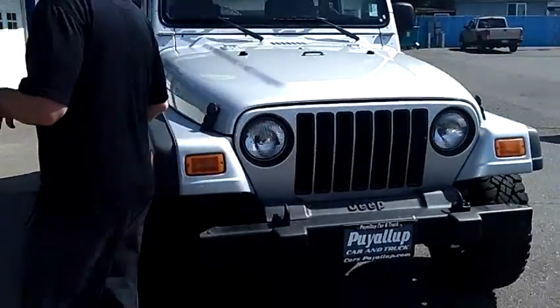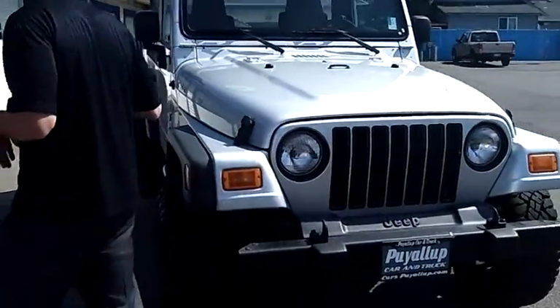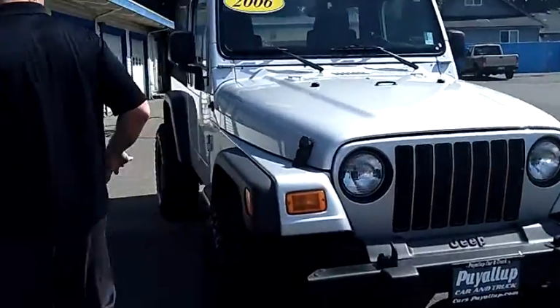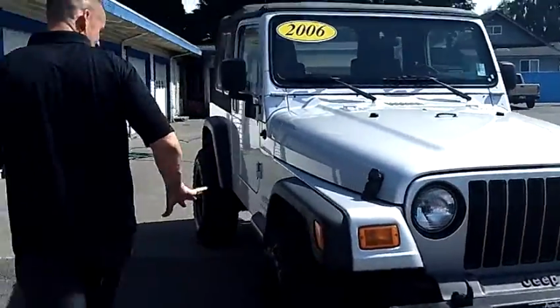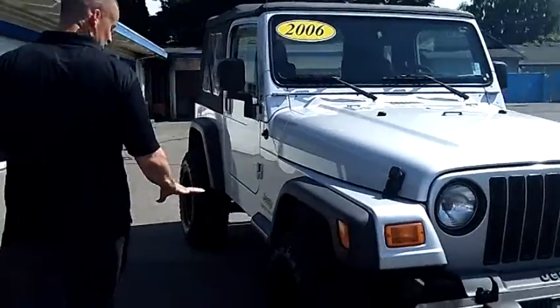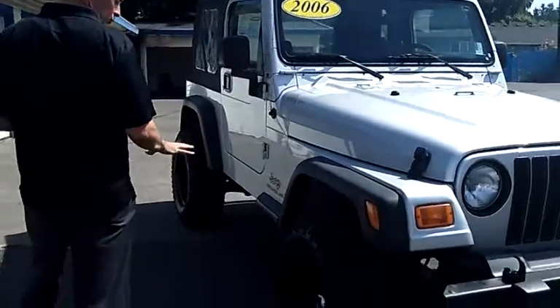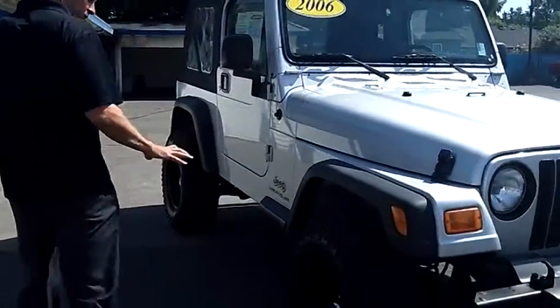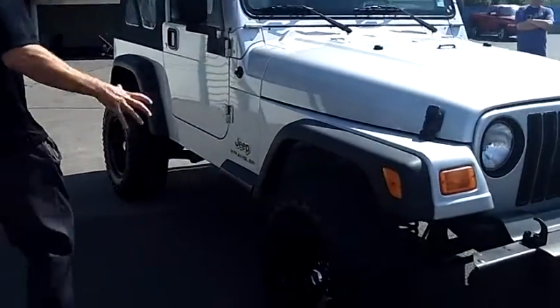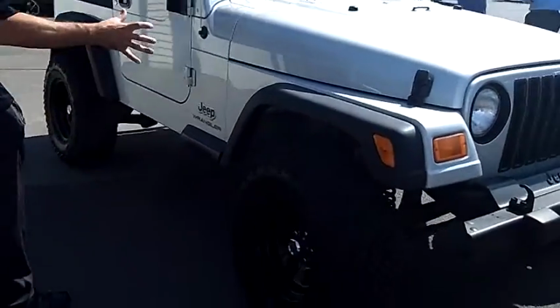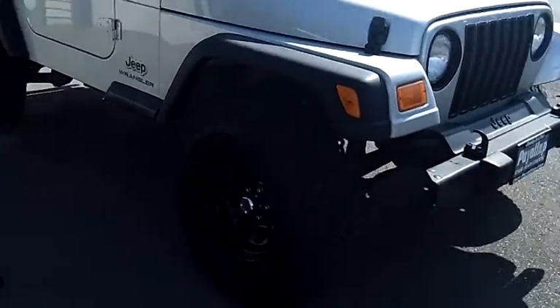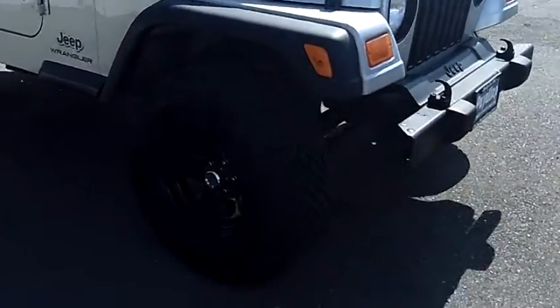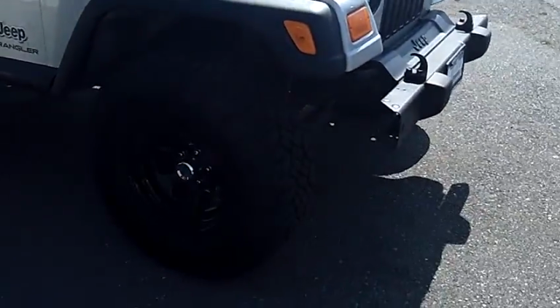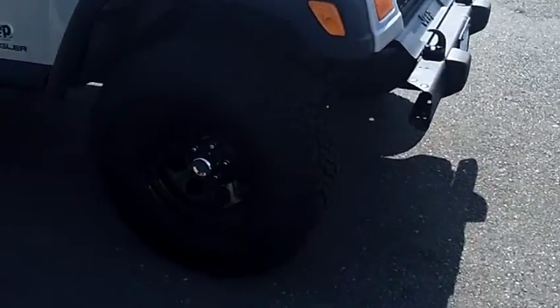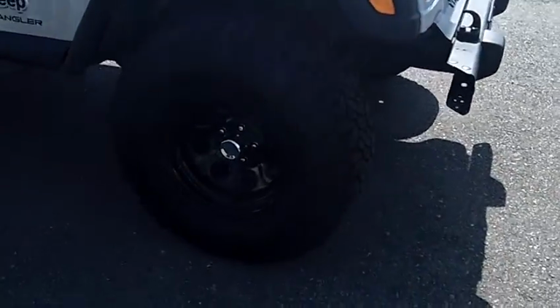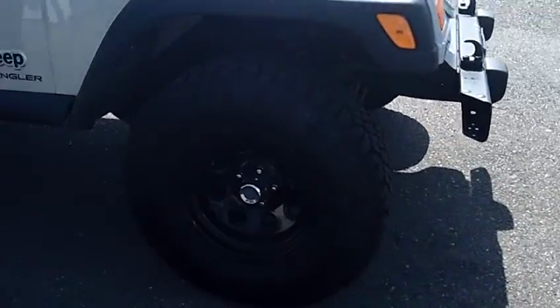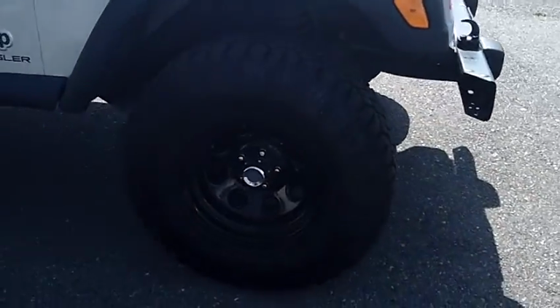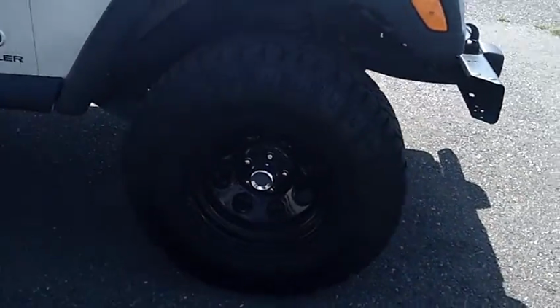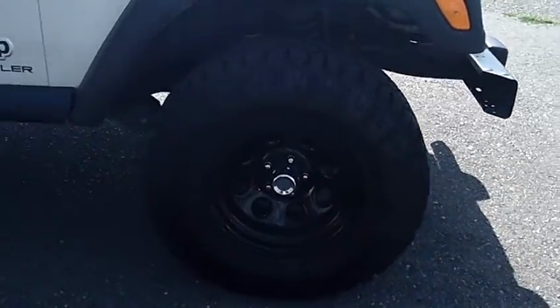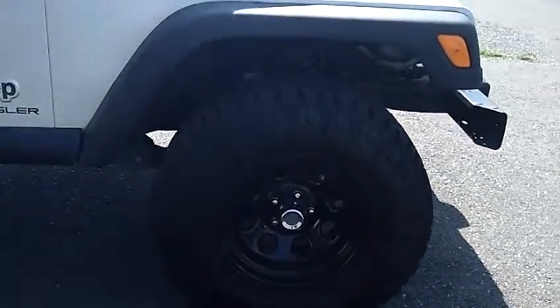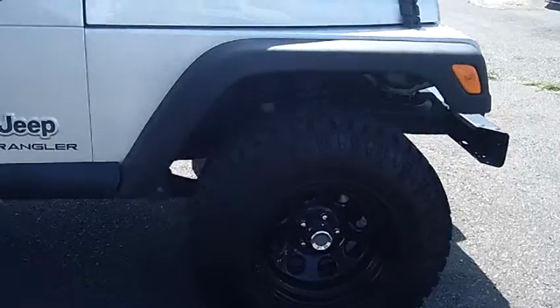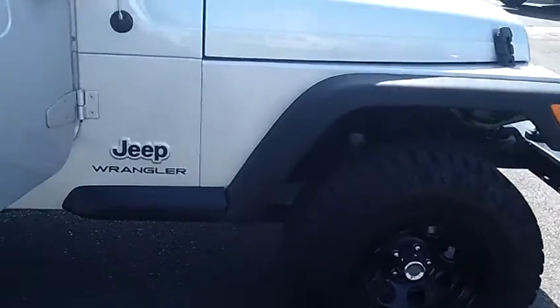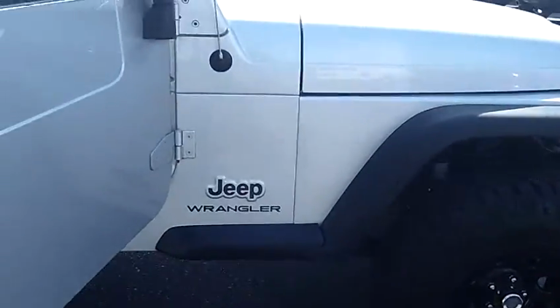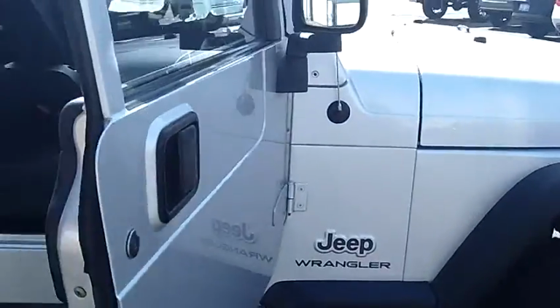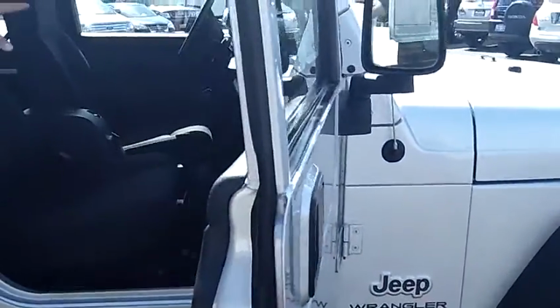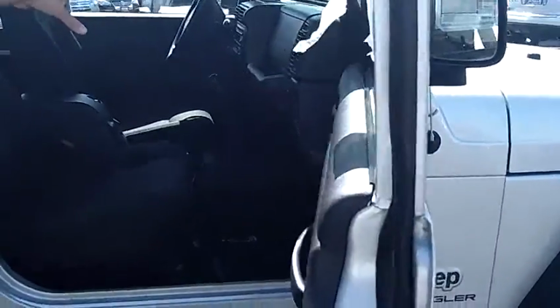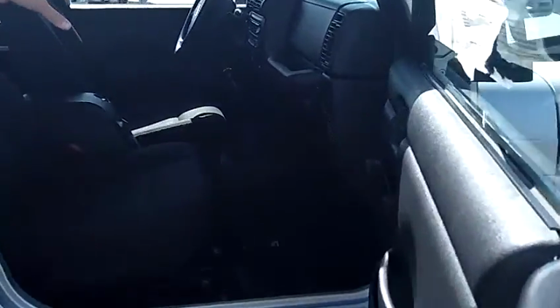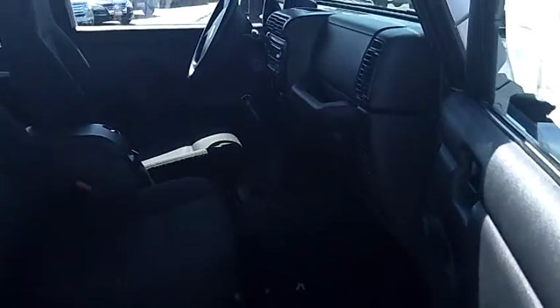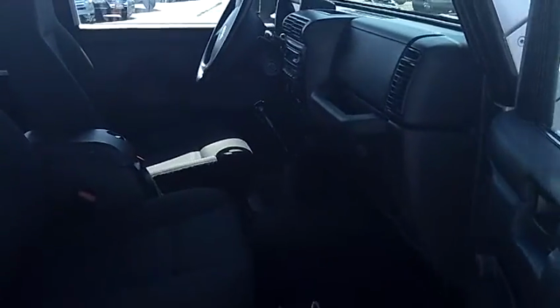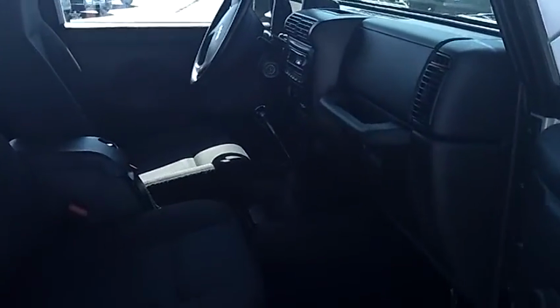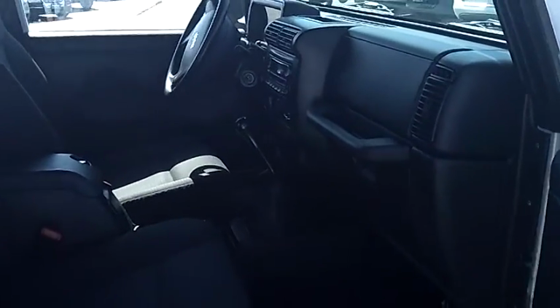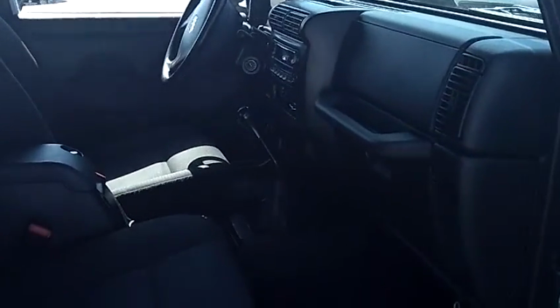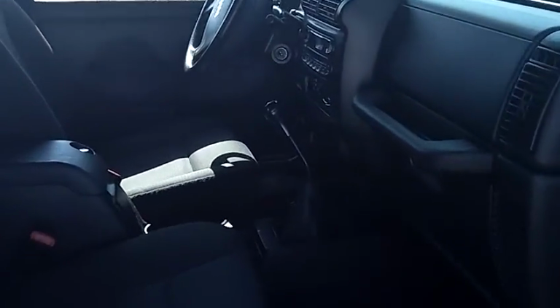As you can see, it's got the nice custom wheels with the beefy off-road style tire. Nice thing that it's a manual transmission, got the easy to remove soft top.